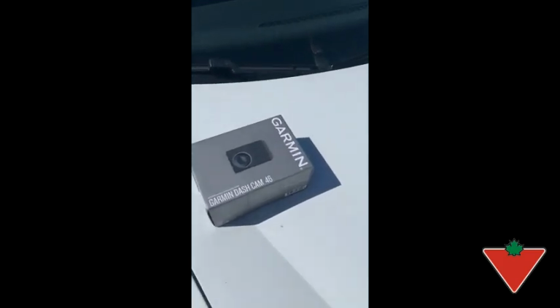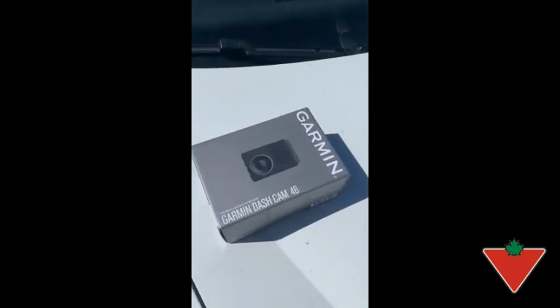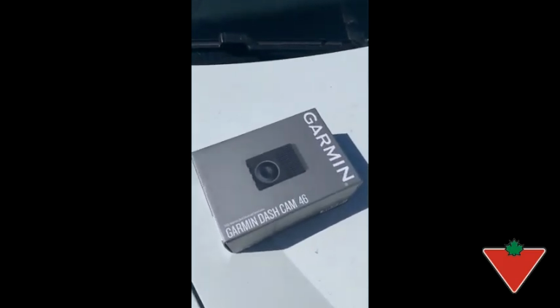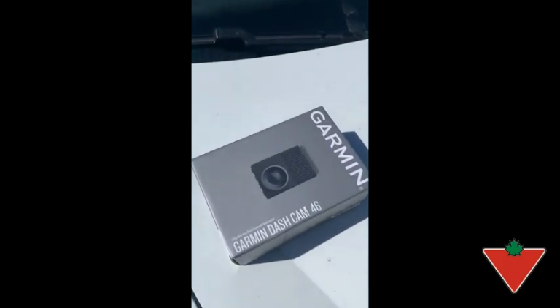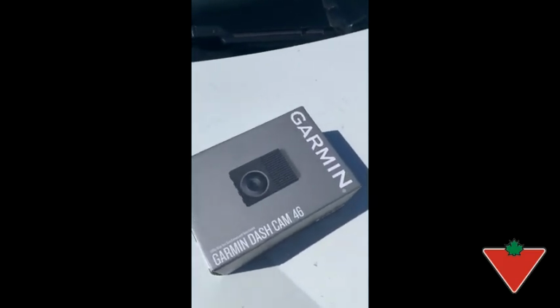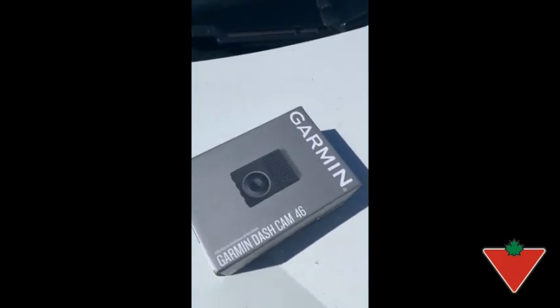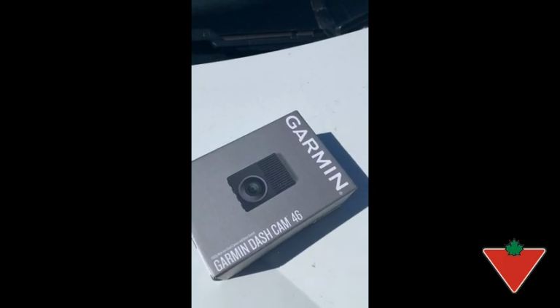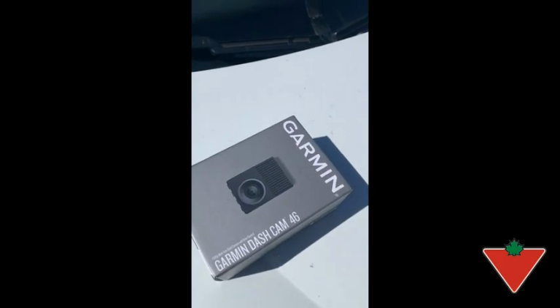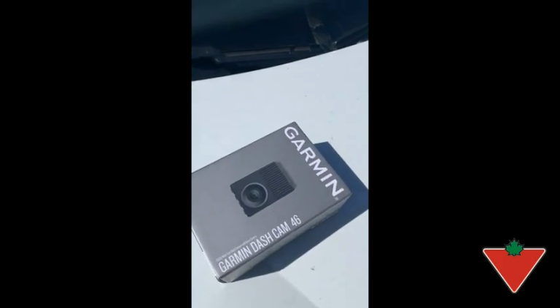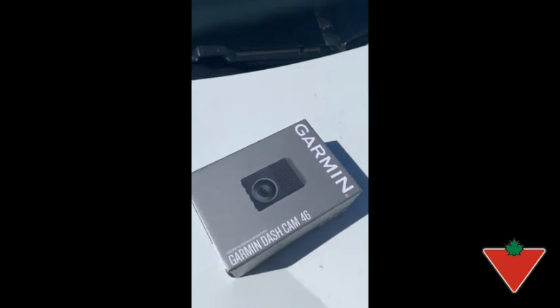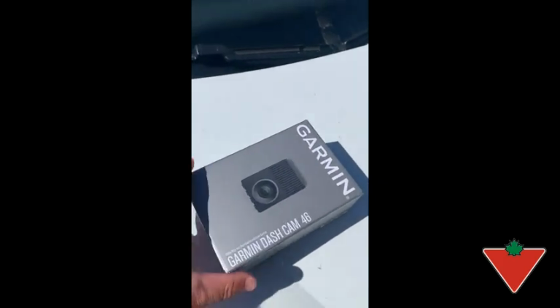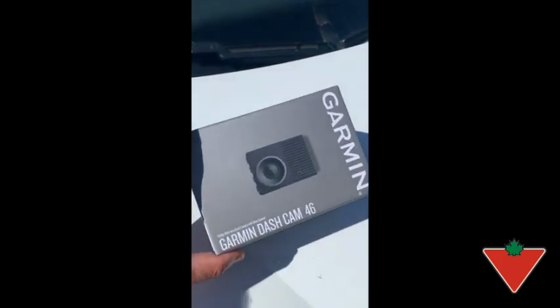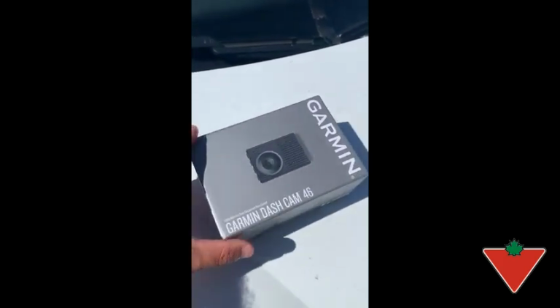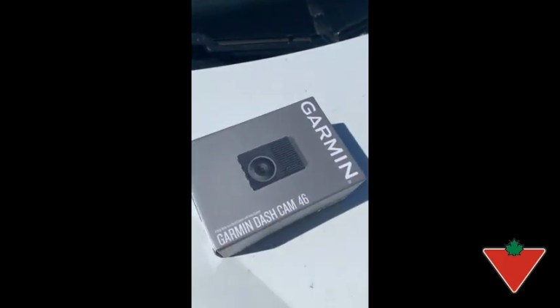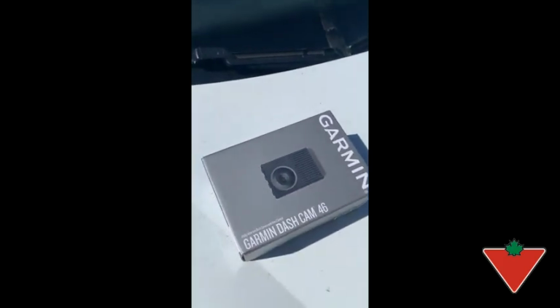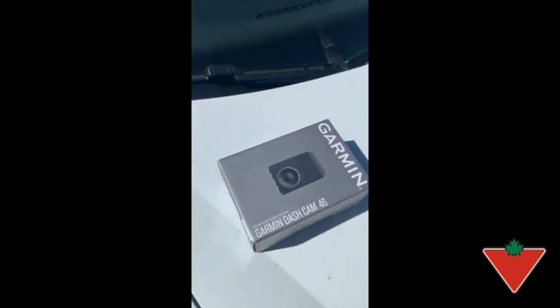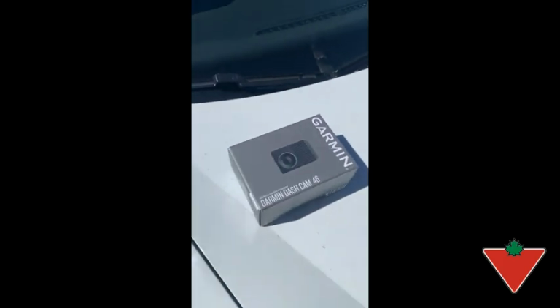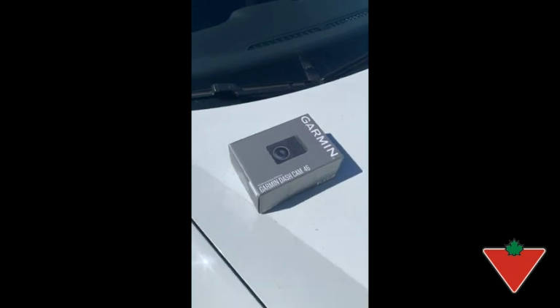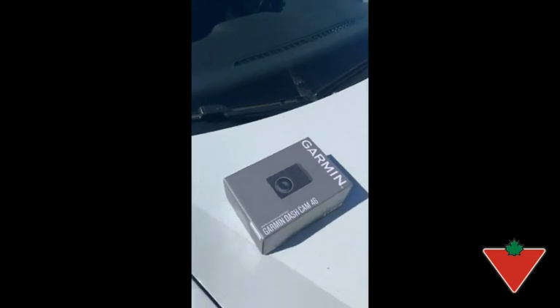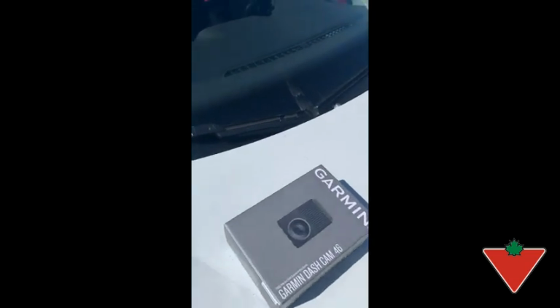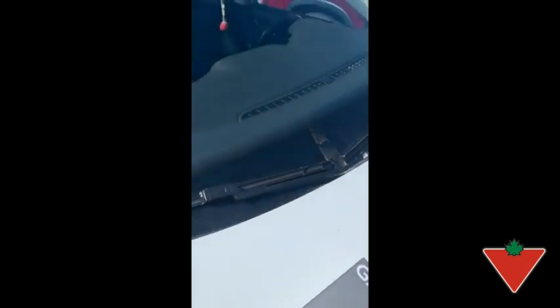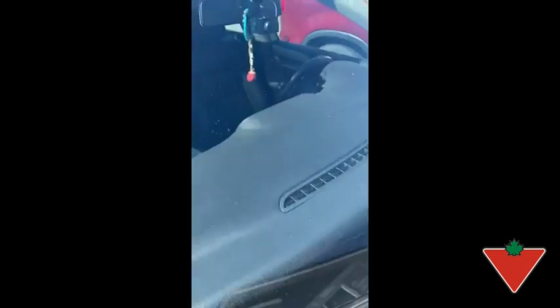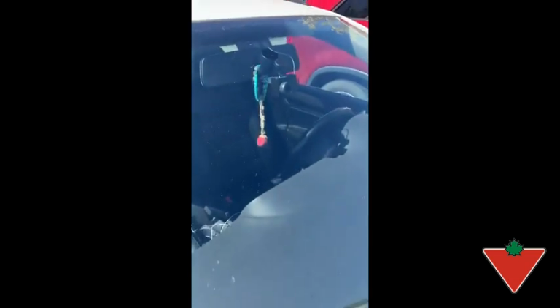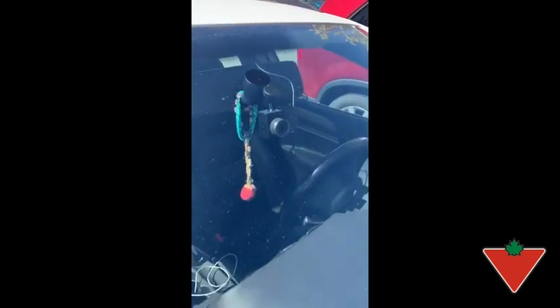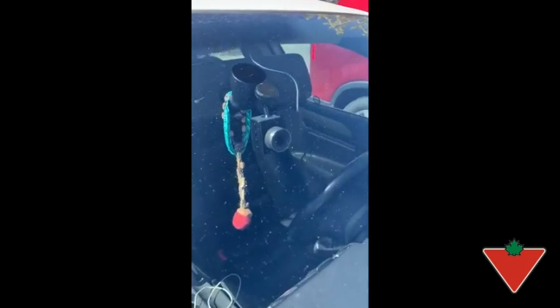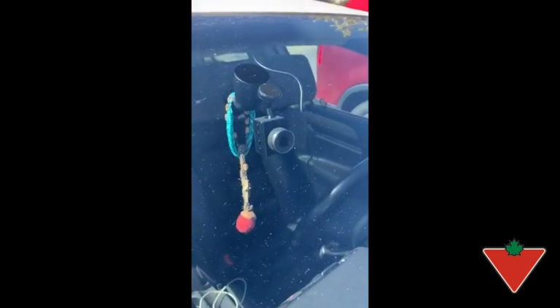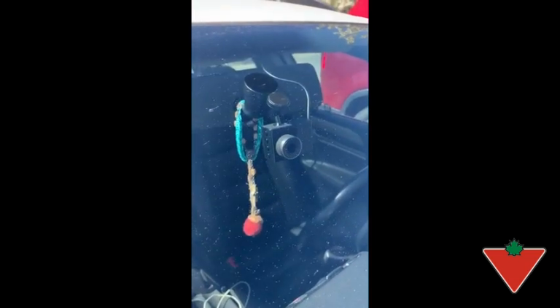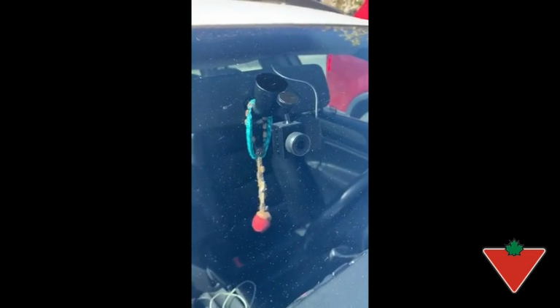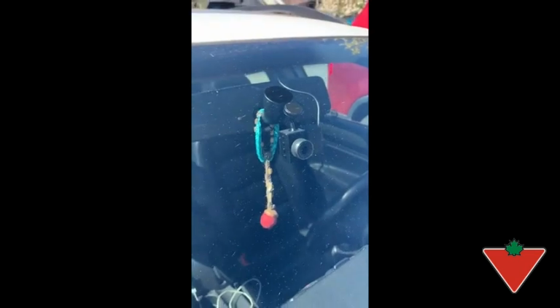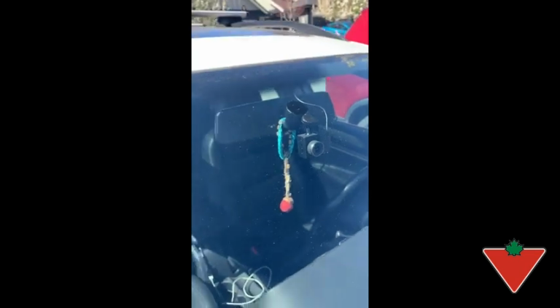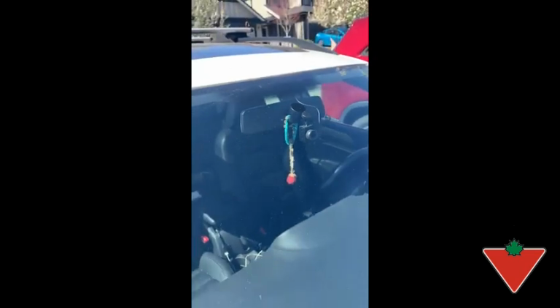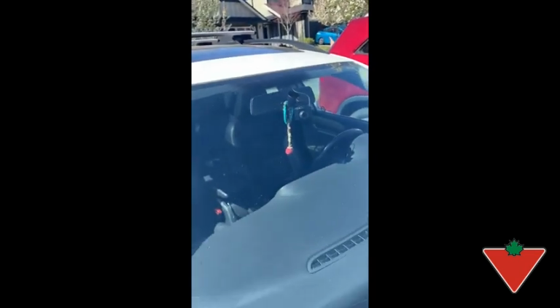Hi guys, doing a quick review on the Garmin Dashcam 46. It comes in this box with all the applicable cables and whatnot, and you can see it there — it hides behind the rearview mirror nice and easy.